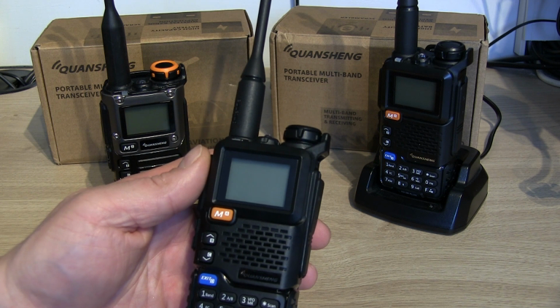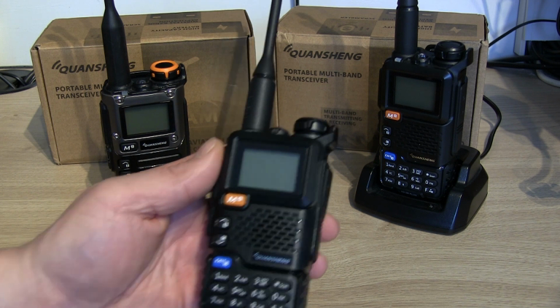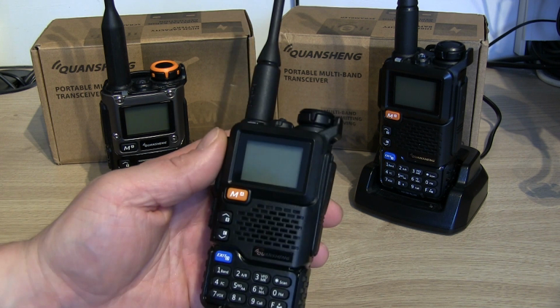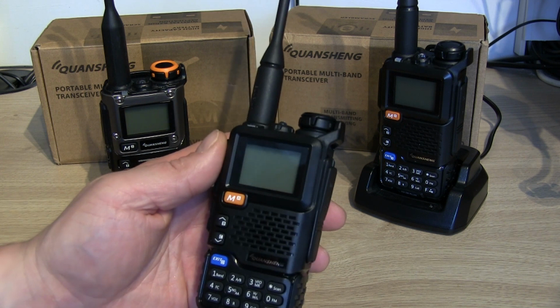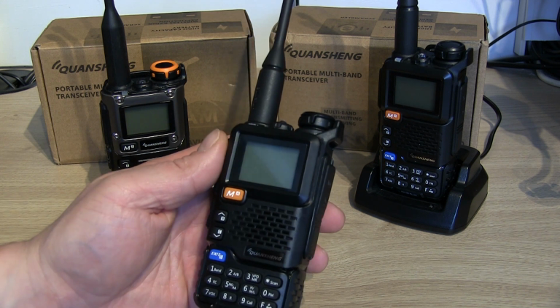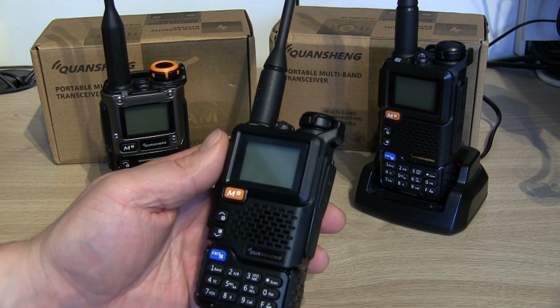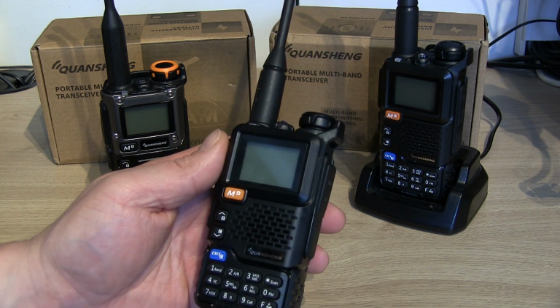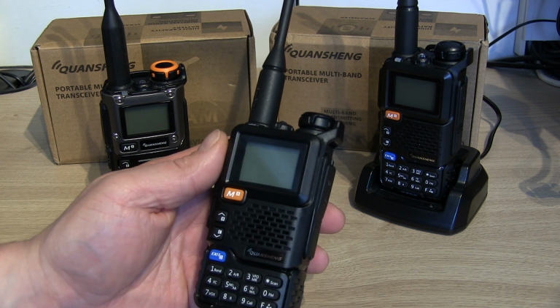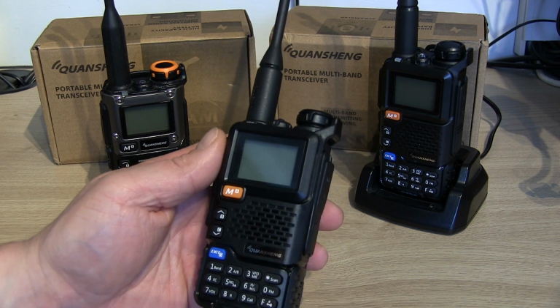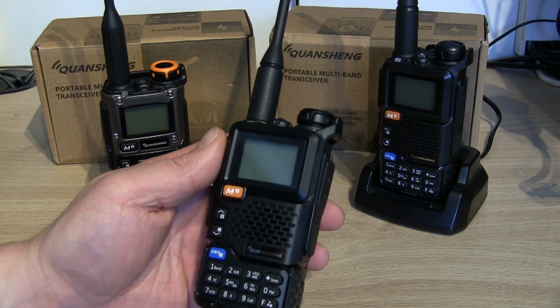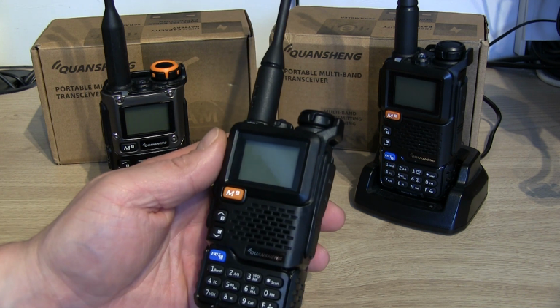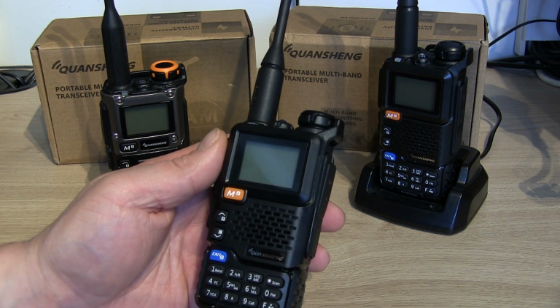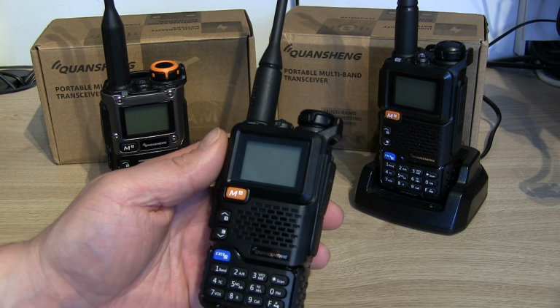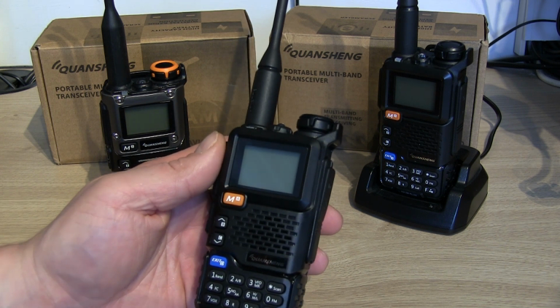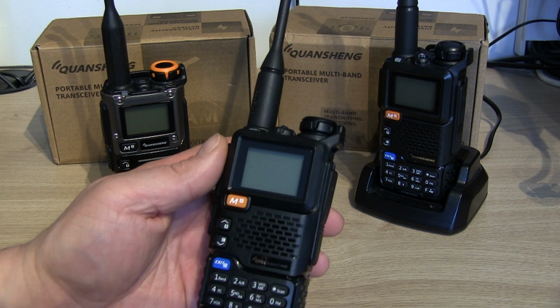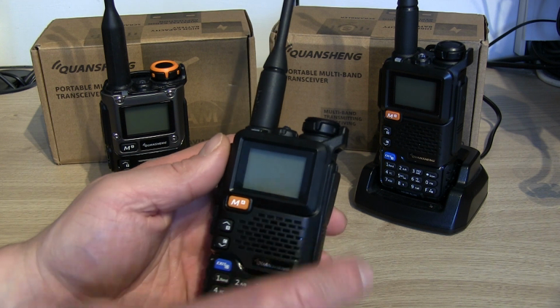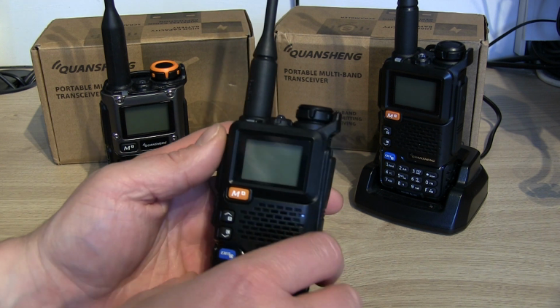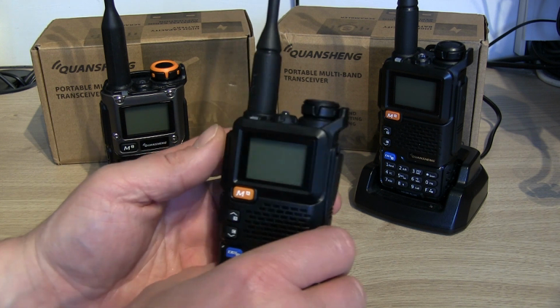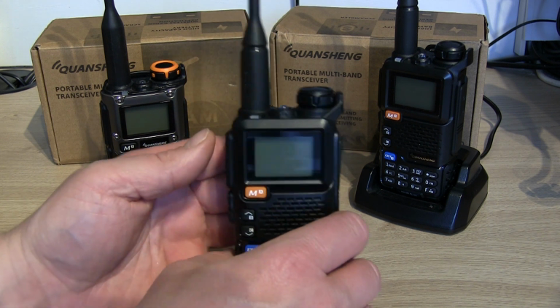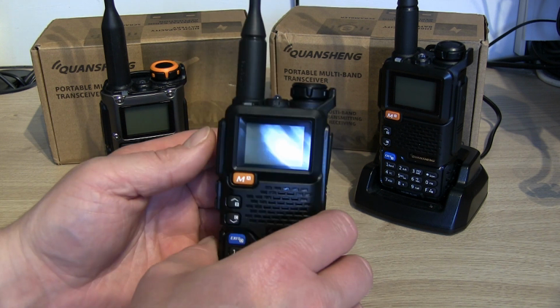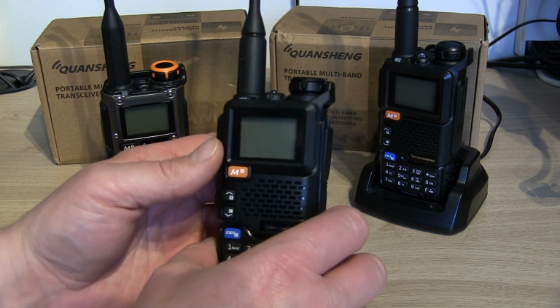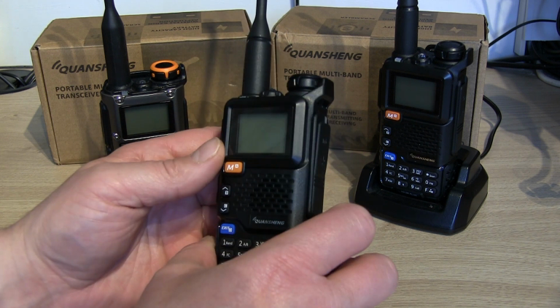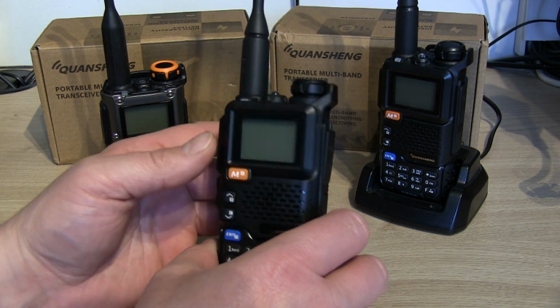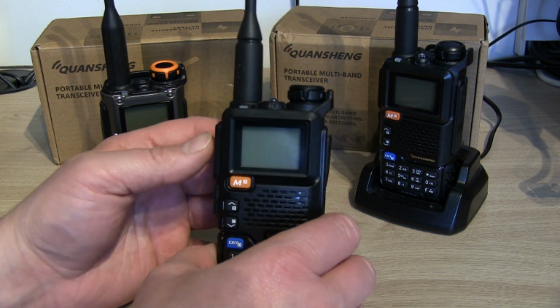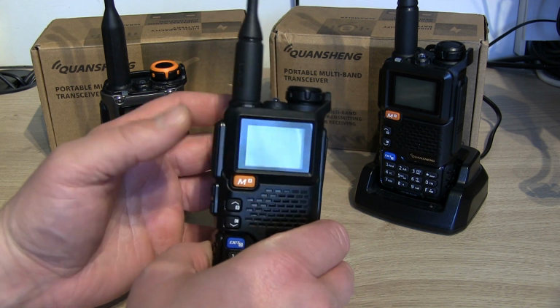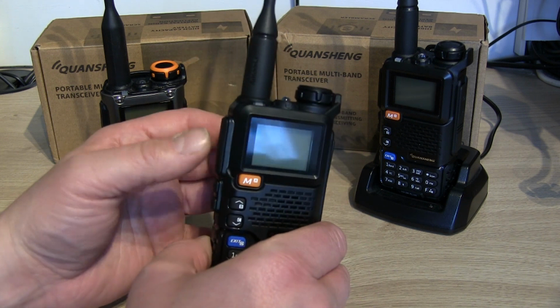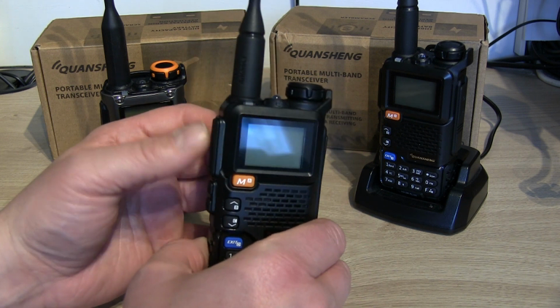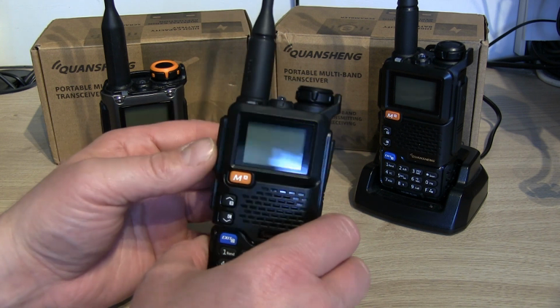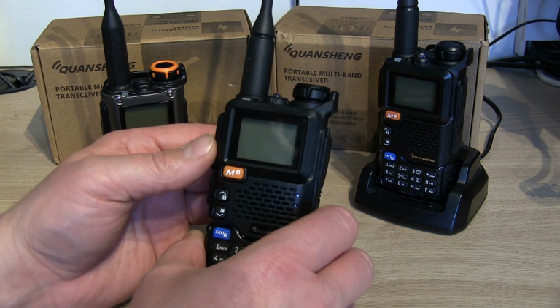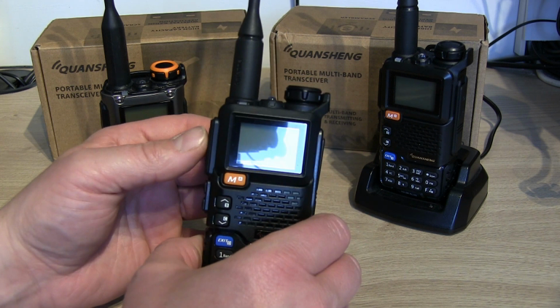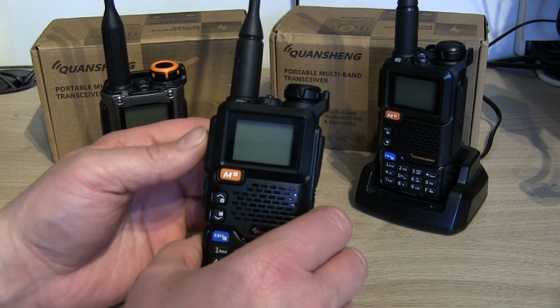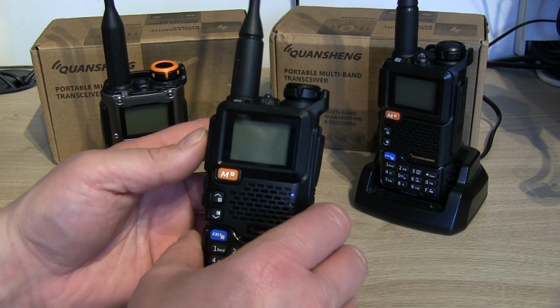So I'm going to turn this UV5R Plus into a receive-only radio, which will disable the PTT.